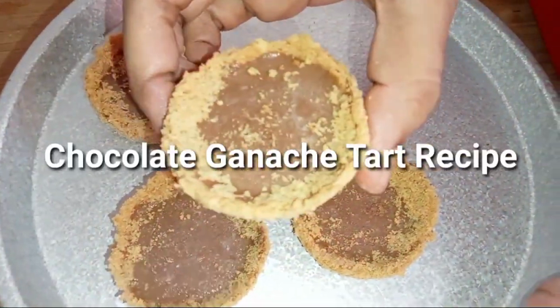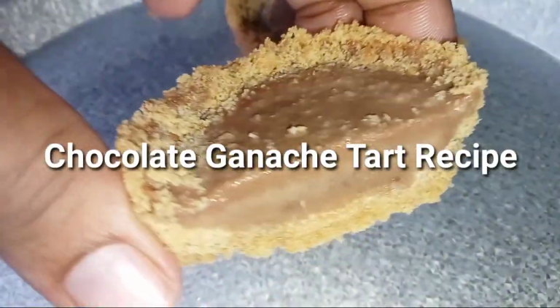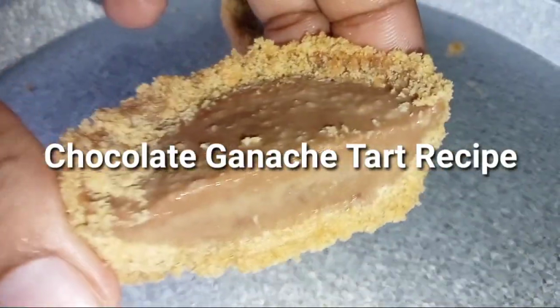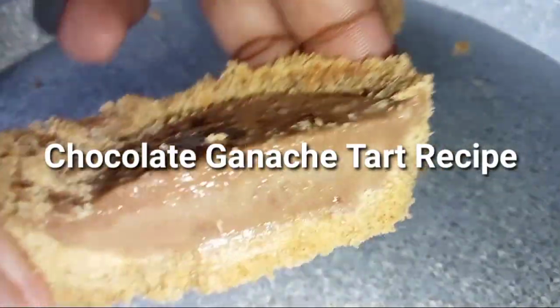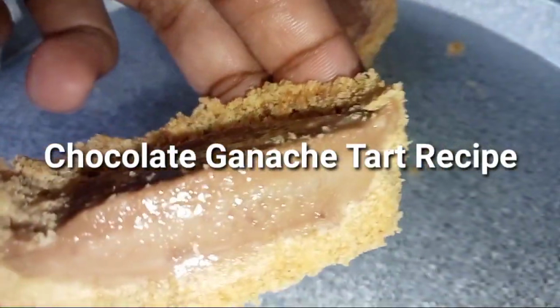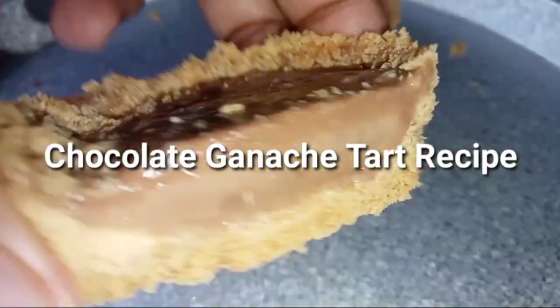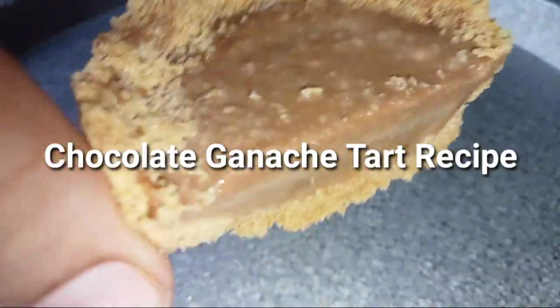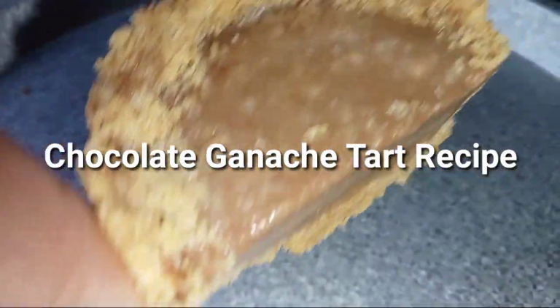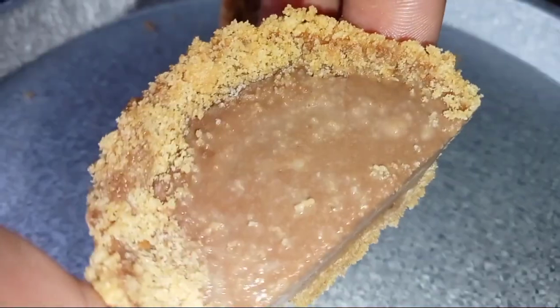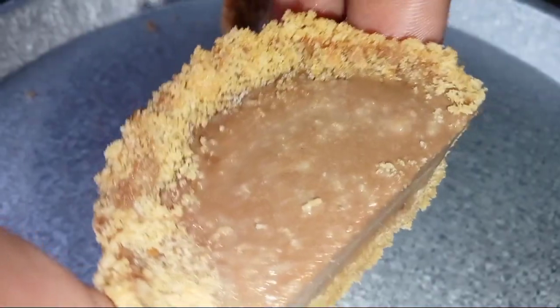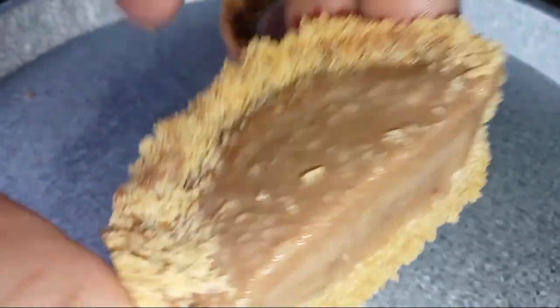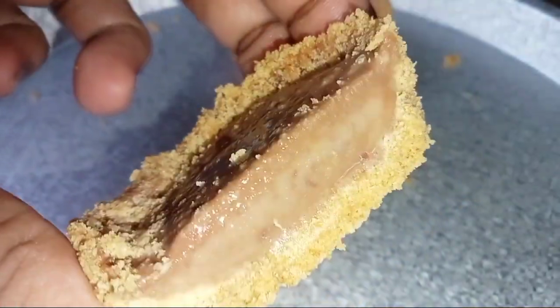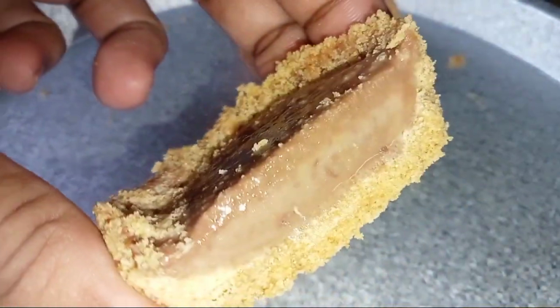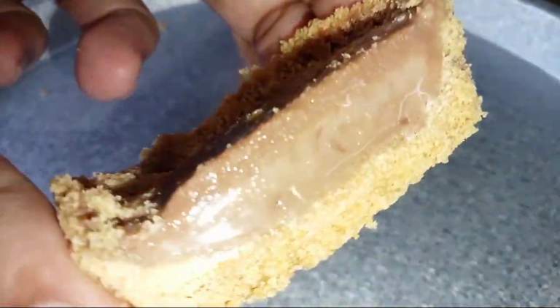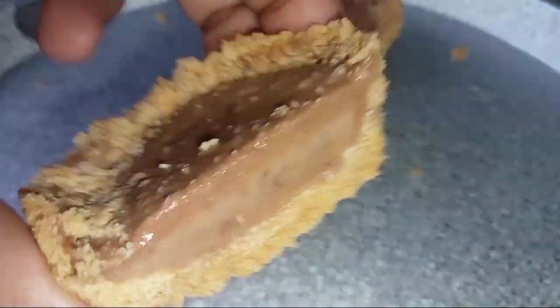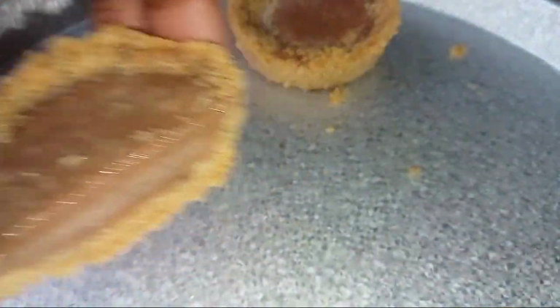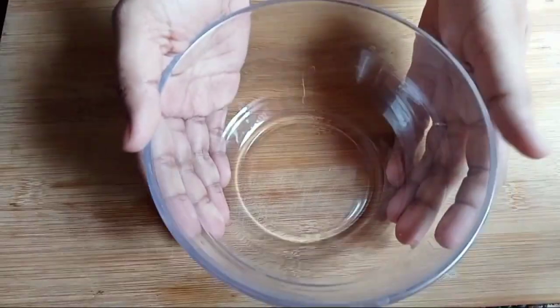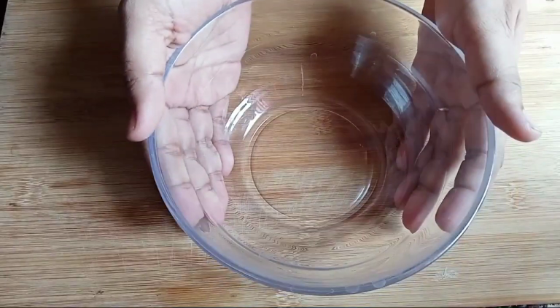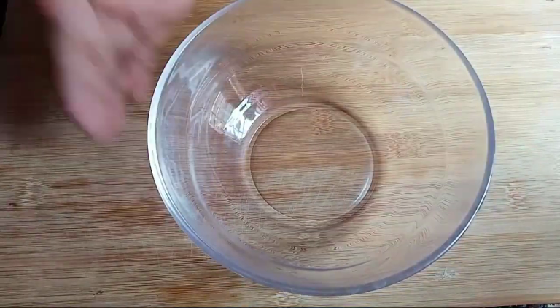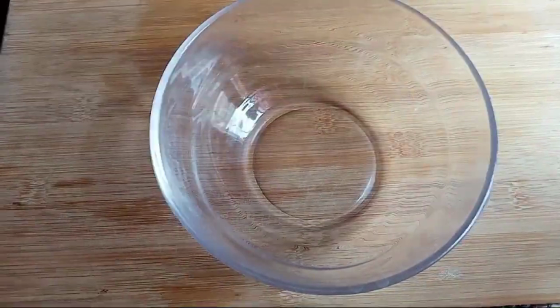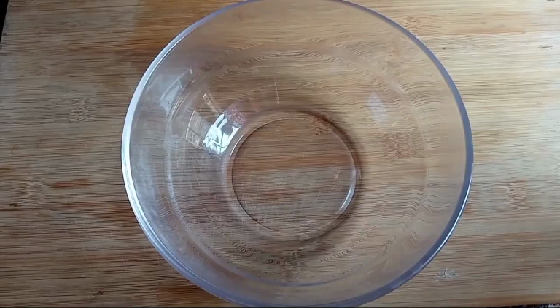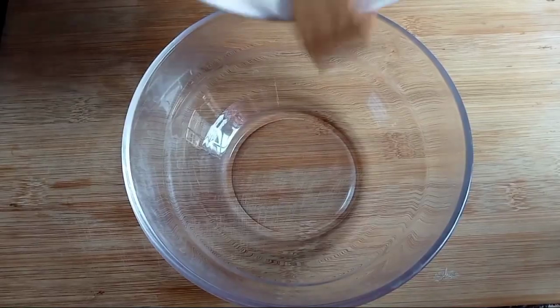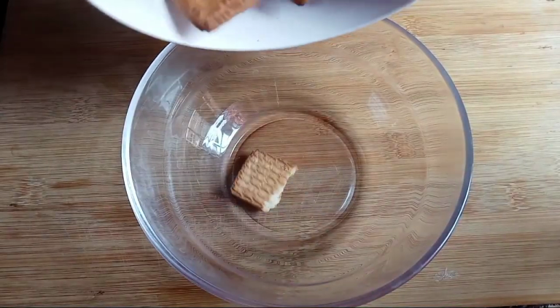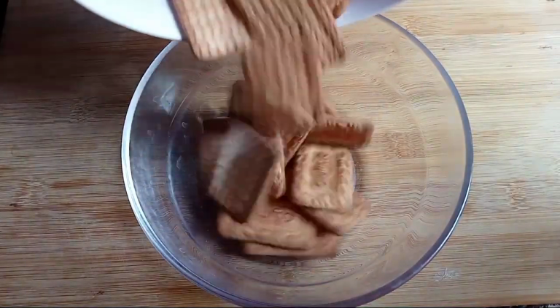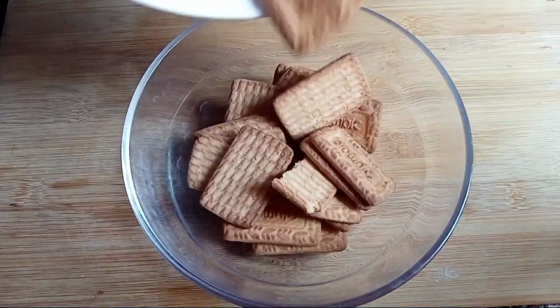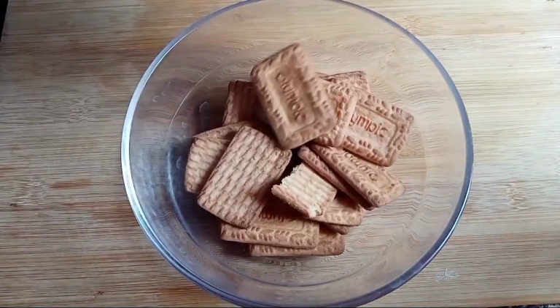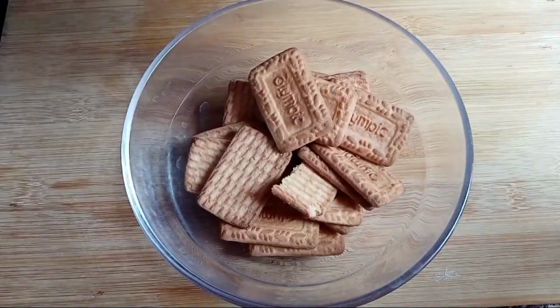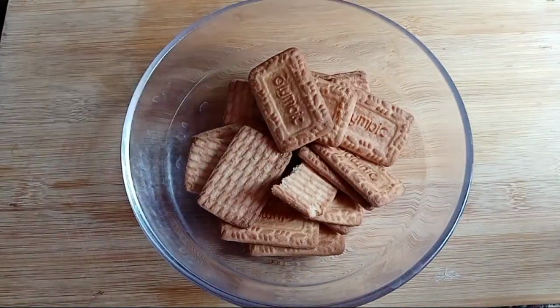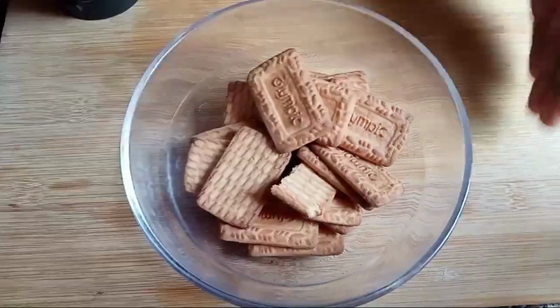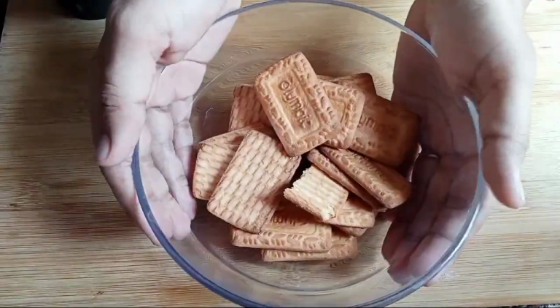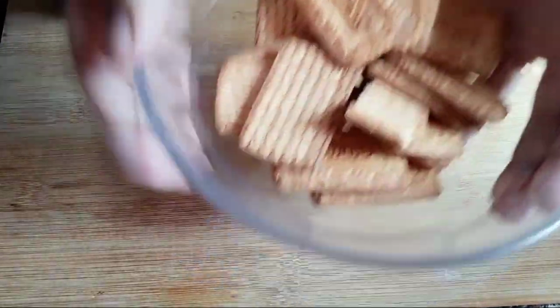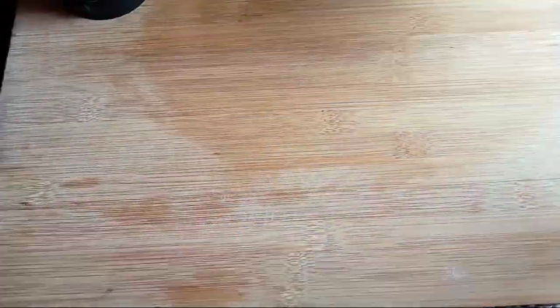We will need 2 packets of biscuits. Dark chocolate is also needed. This is a mixing bowl. There are 2 packets of biscuits — this is an Olympic milk biscuit.